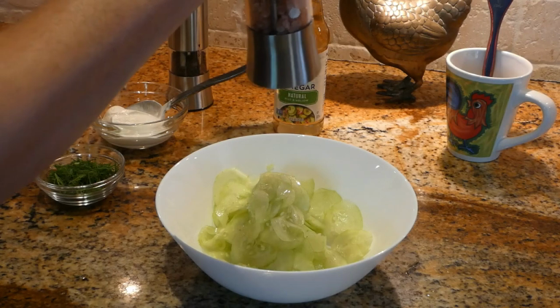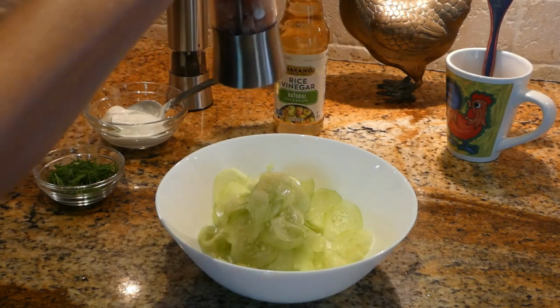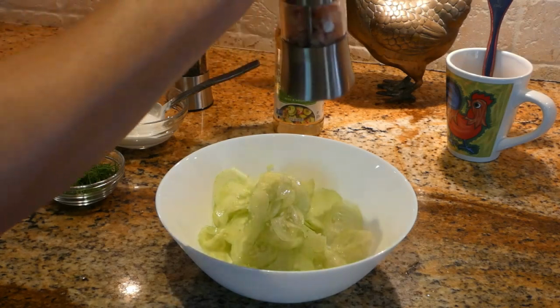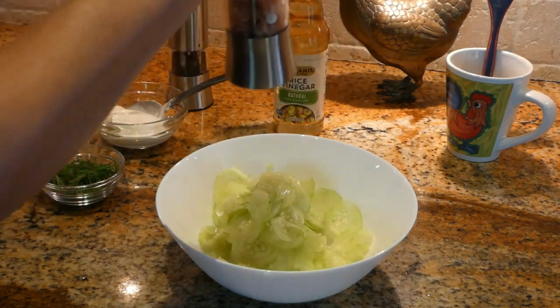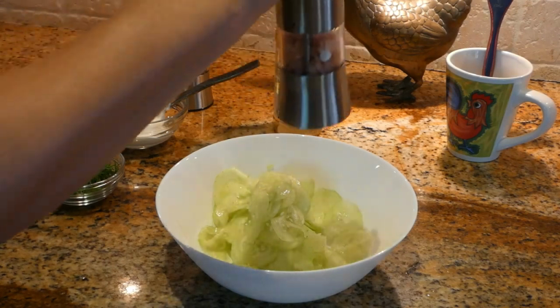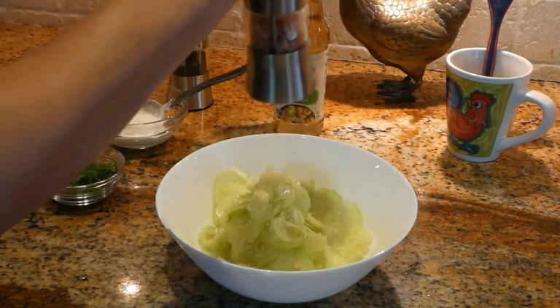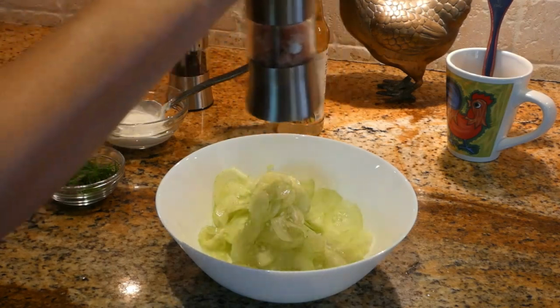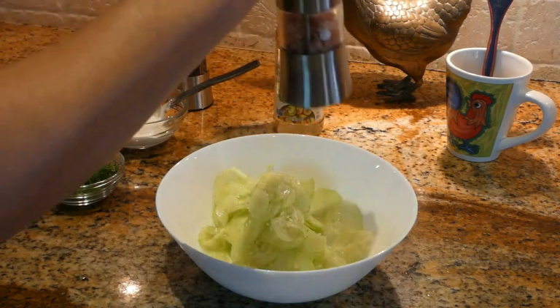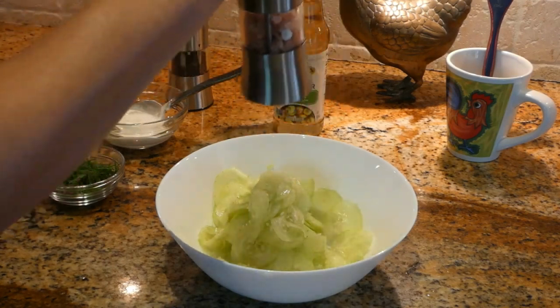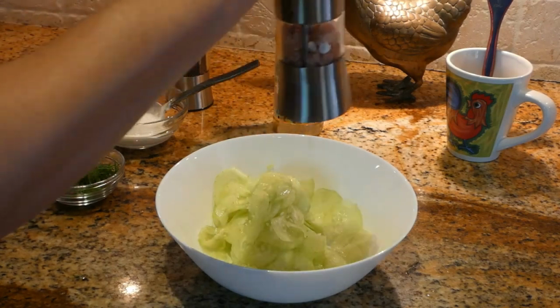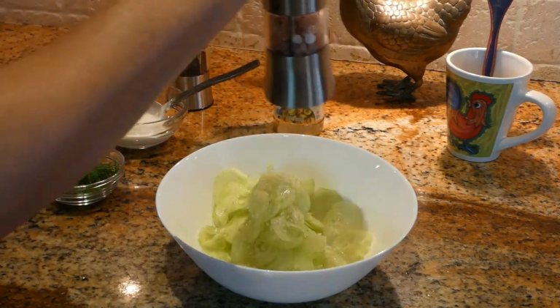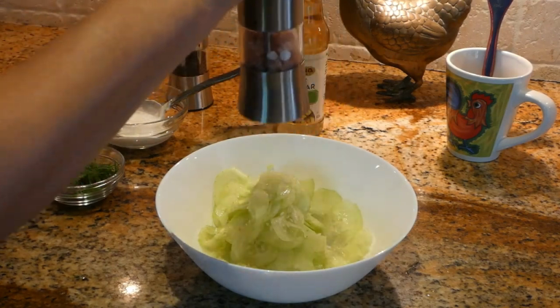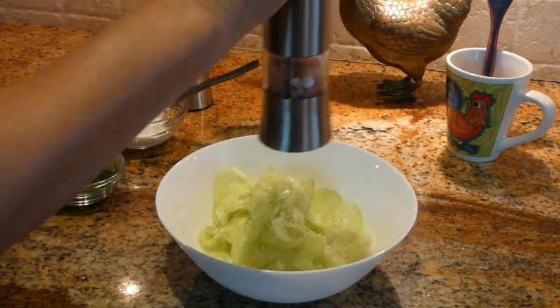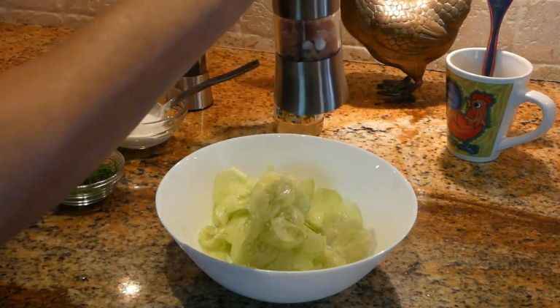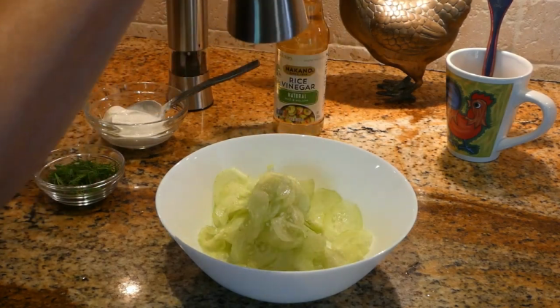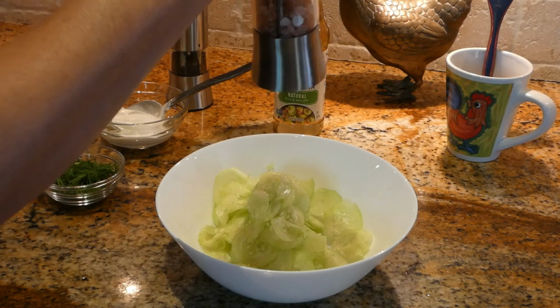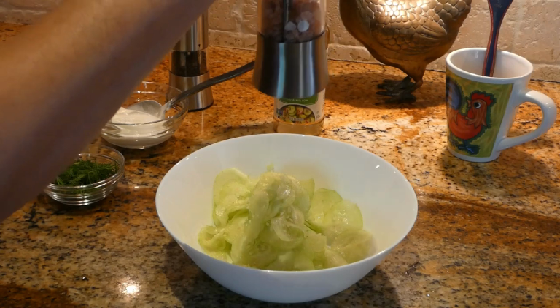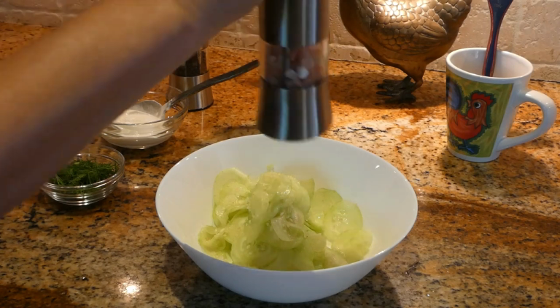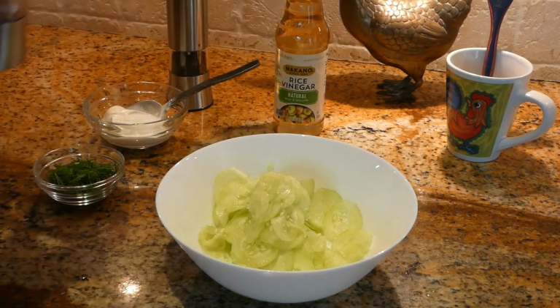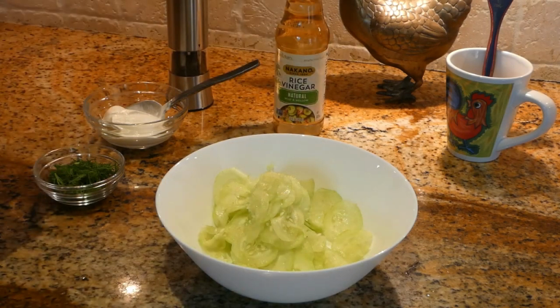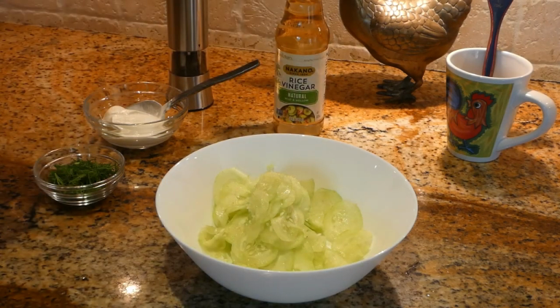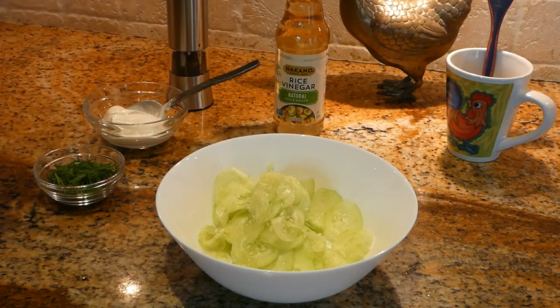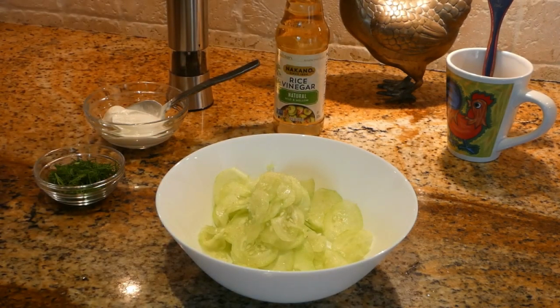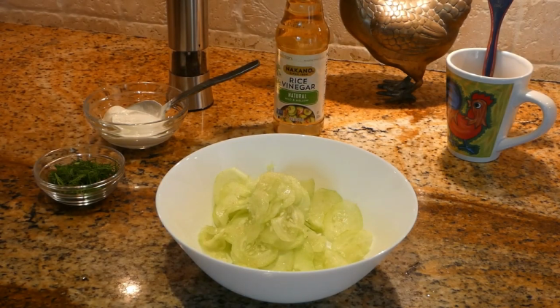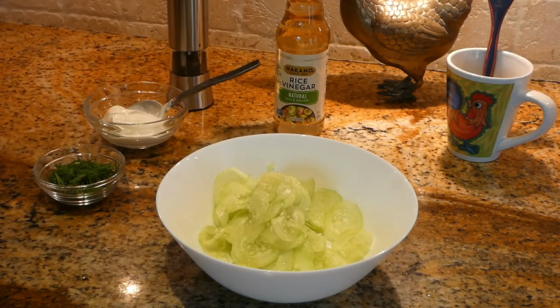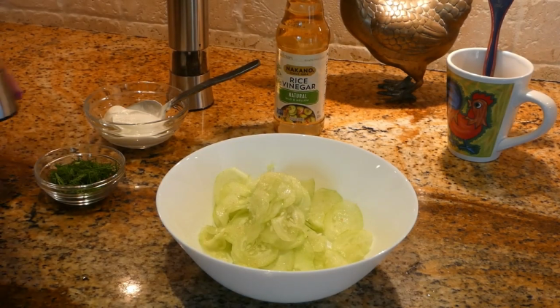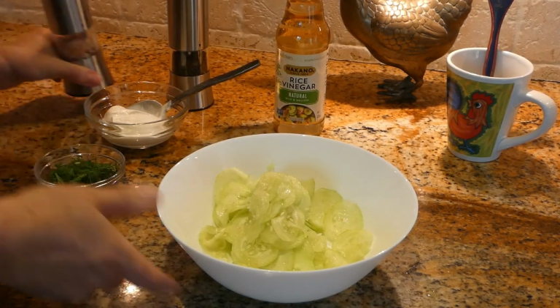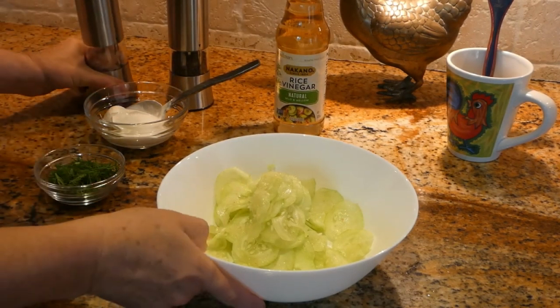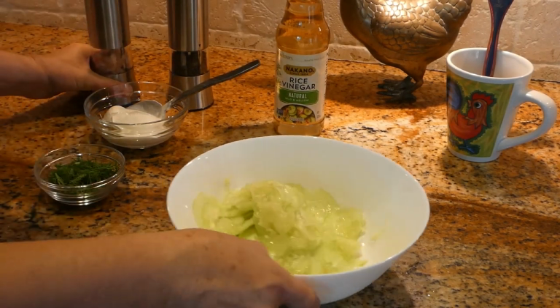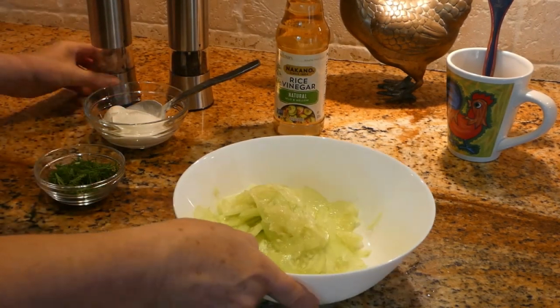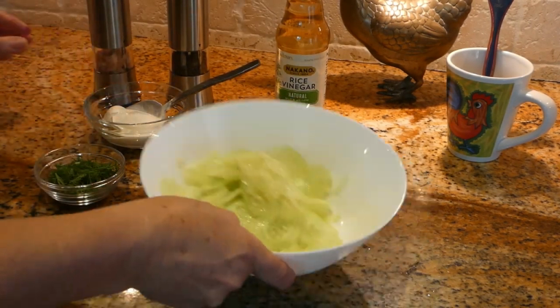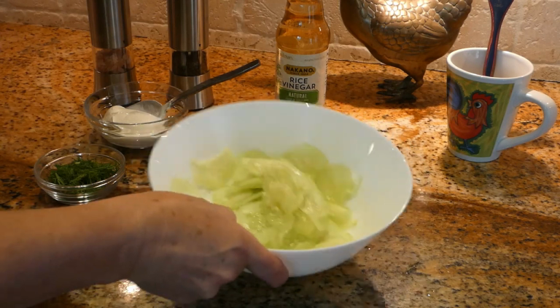After we cut, we have to salt it and put it in the refrigerator for about half an hour so all the water drains out.